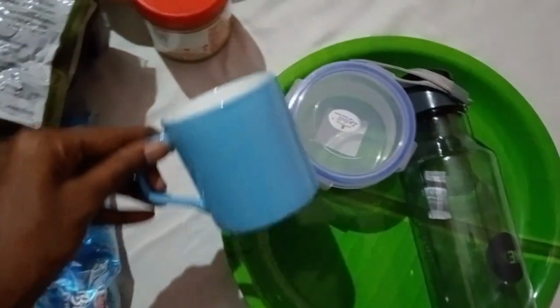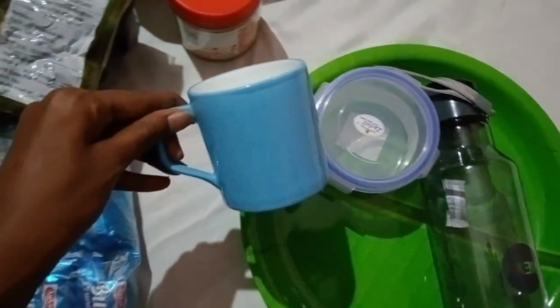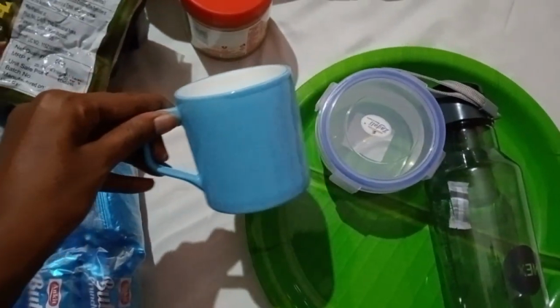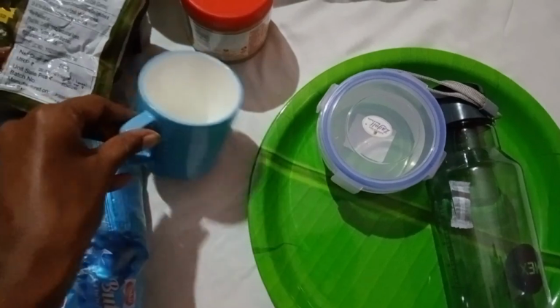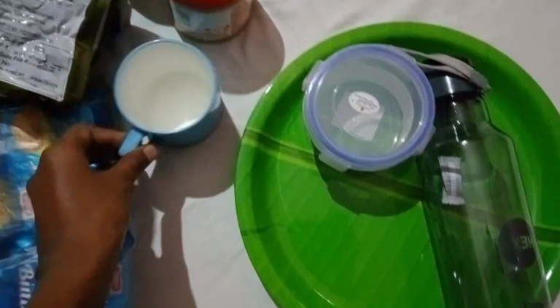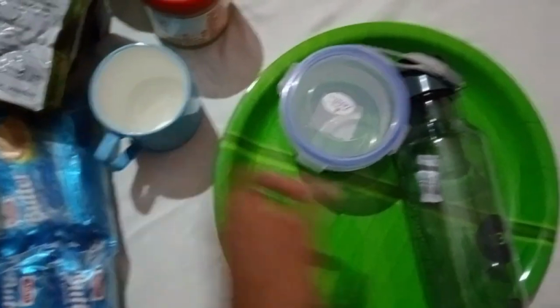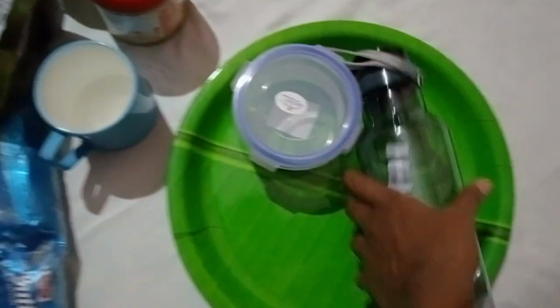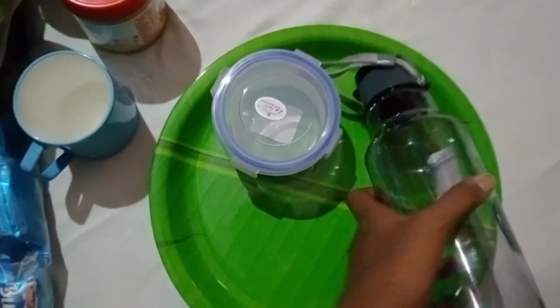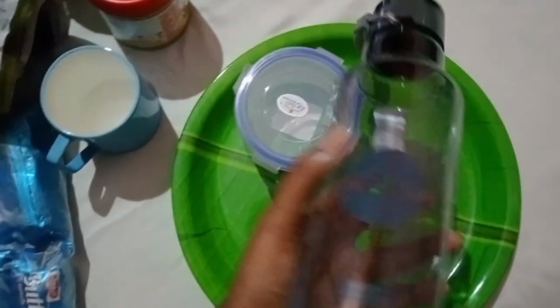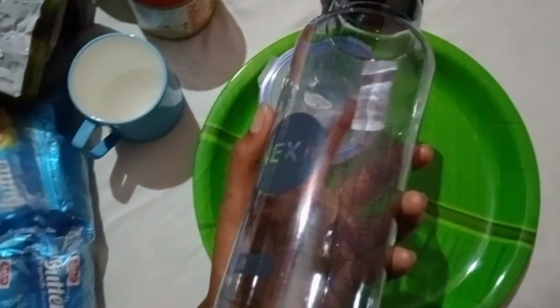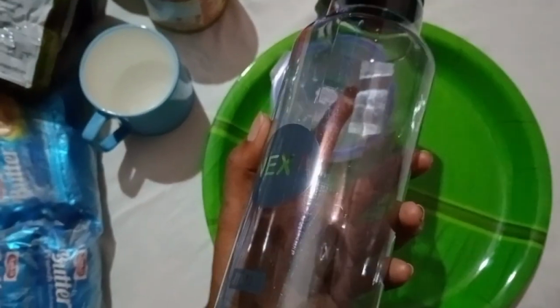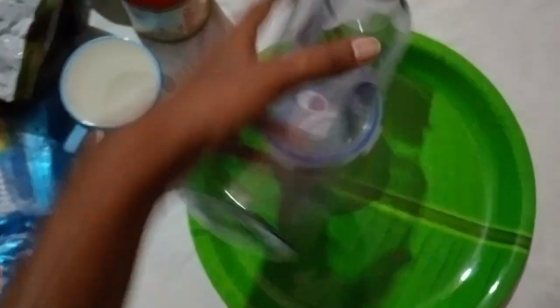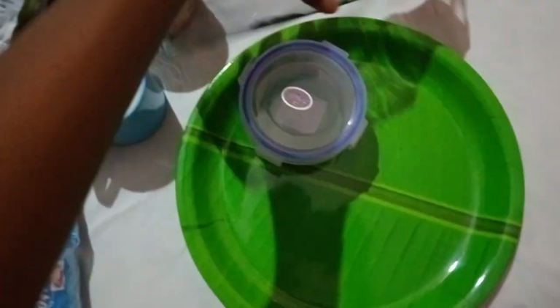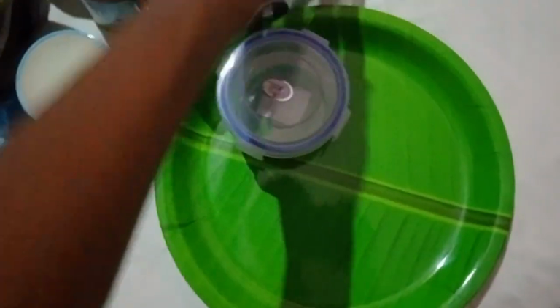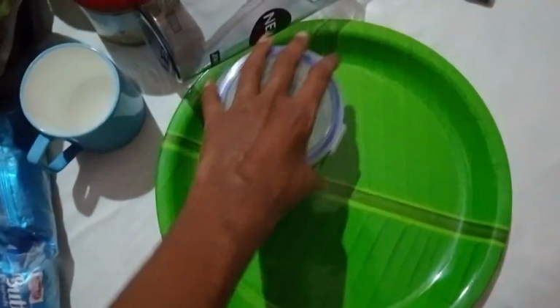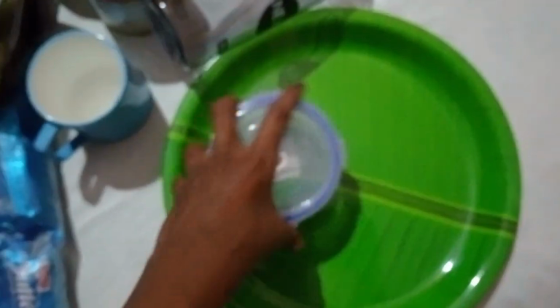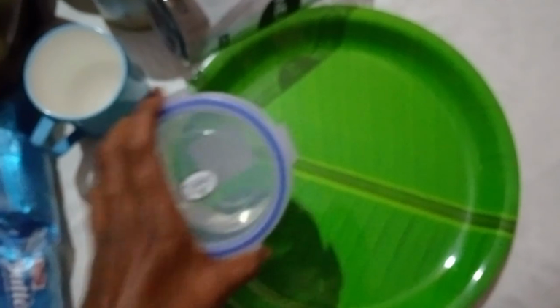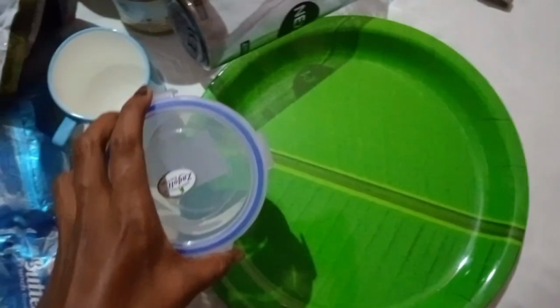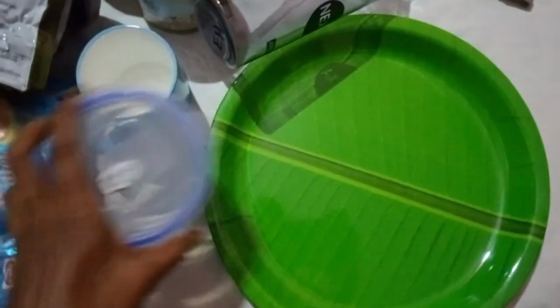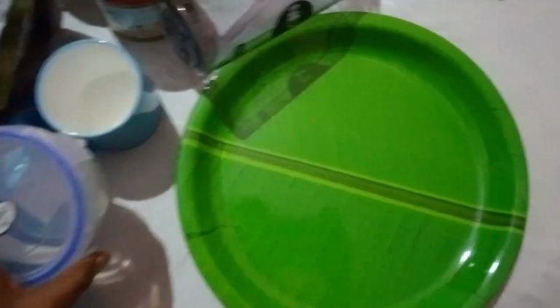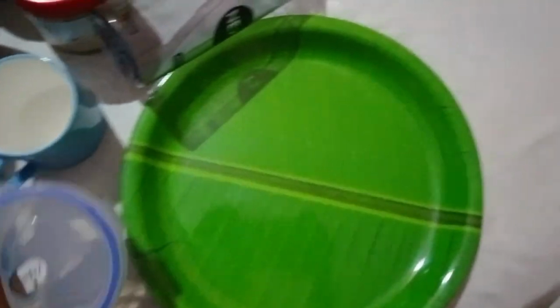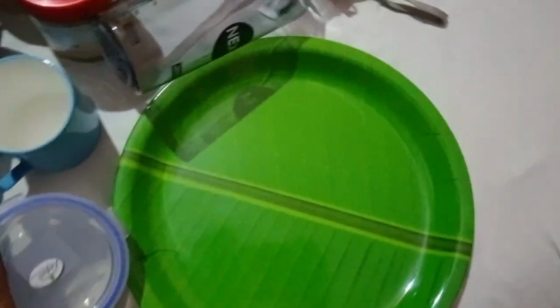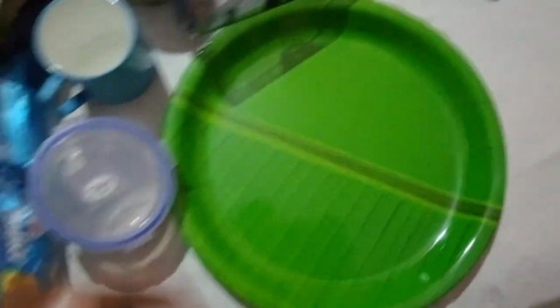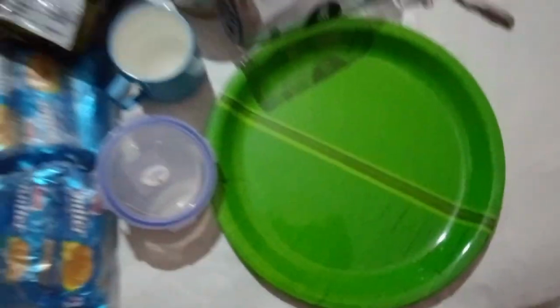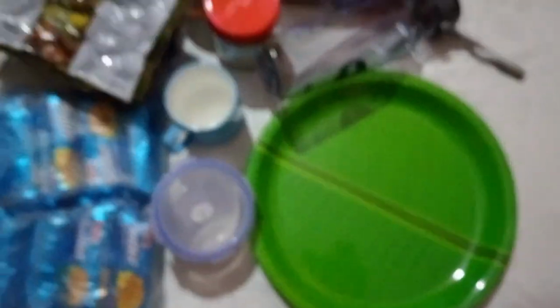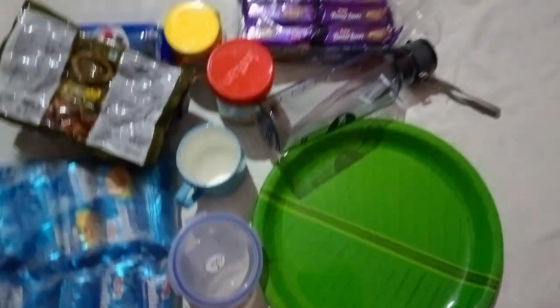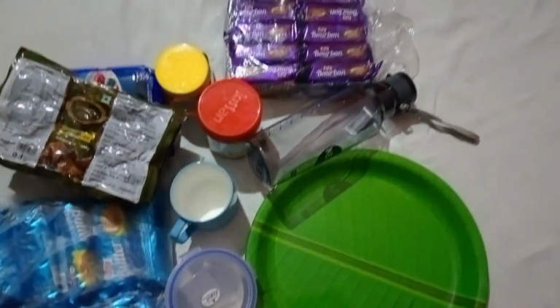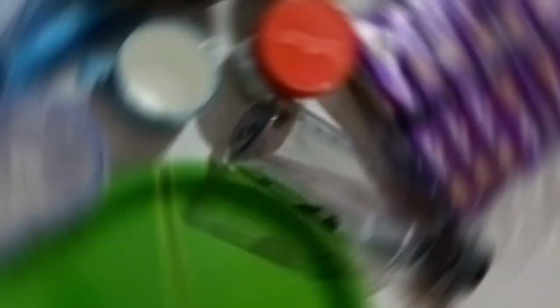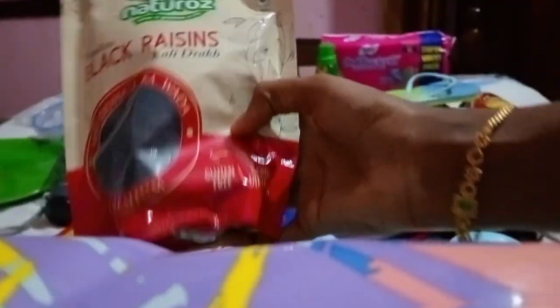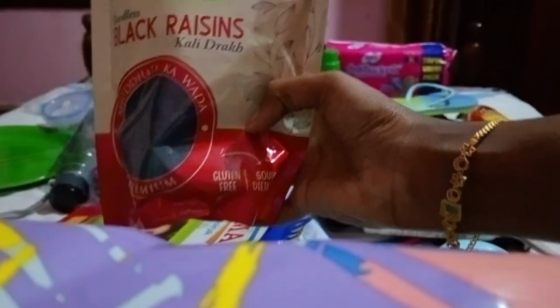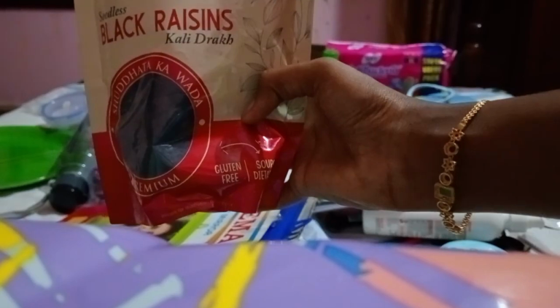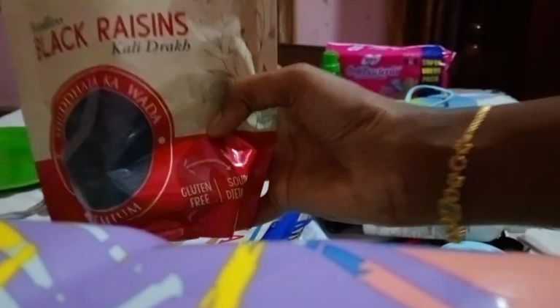Then we have a plate, coffee mug, bottle, and a bowl. When we go to college, you will eat snacks from these.